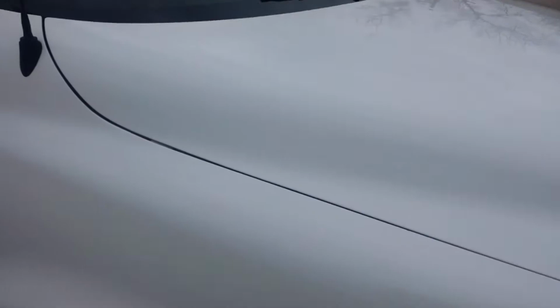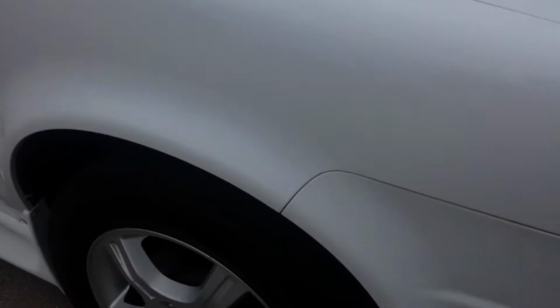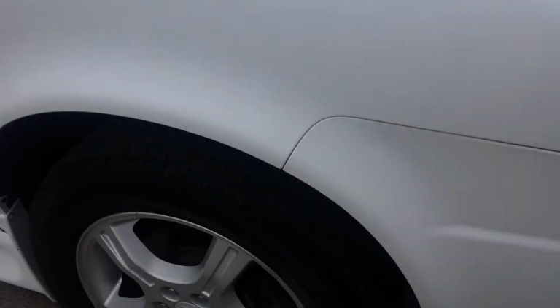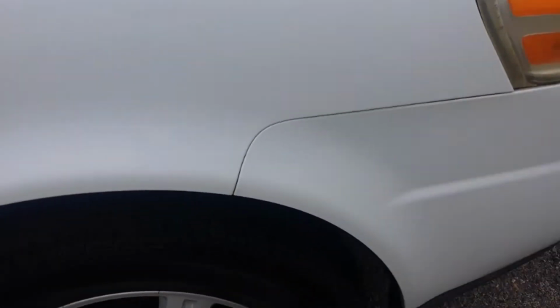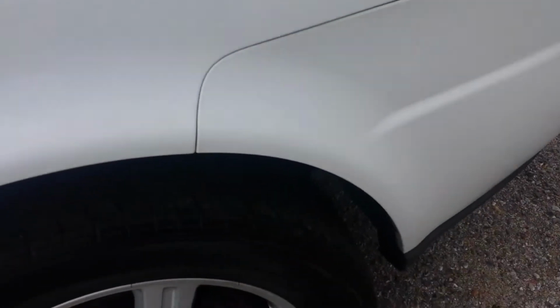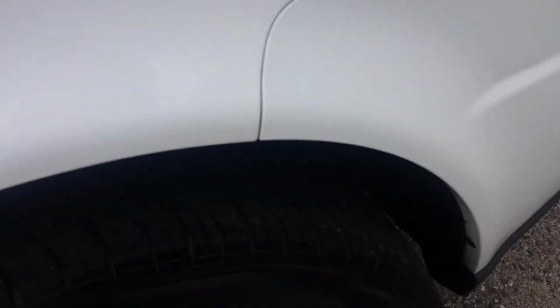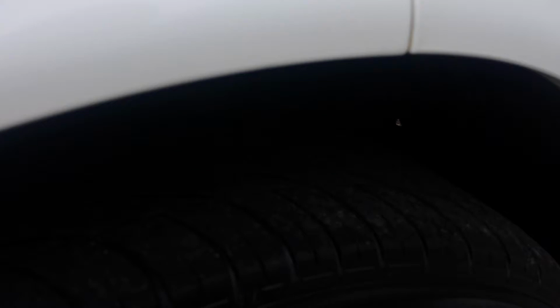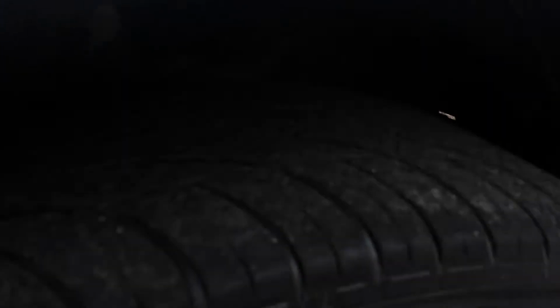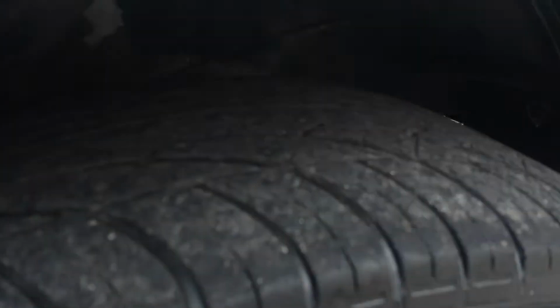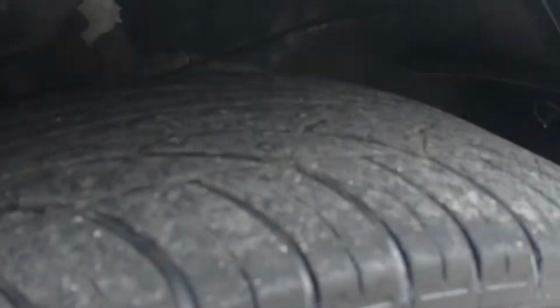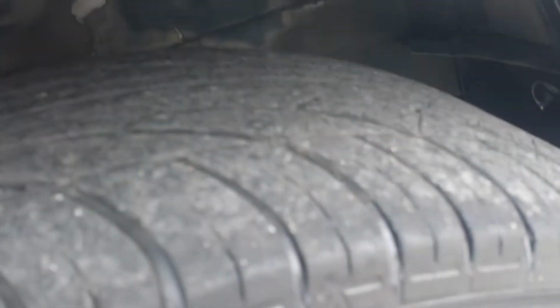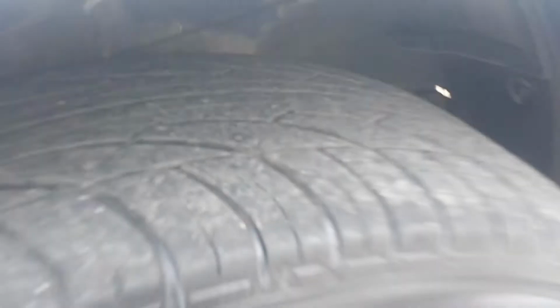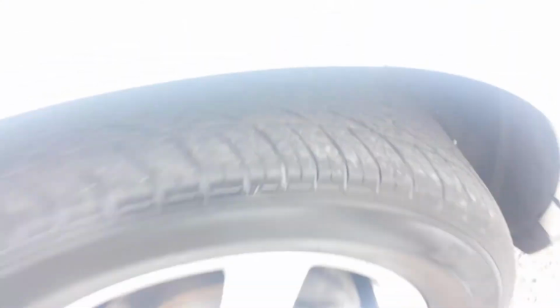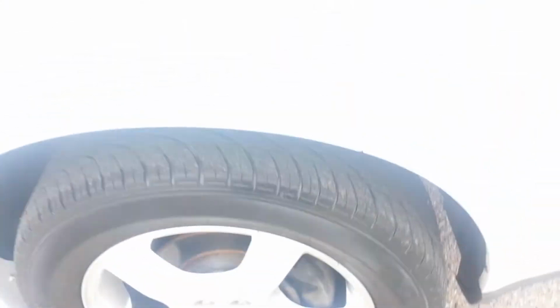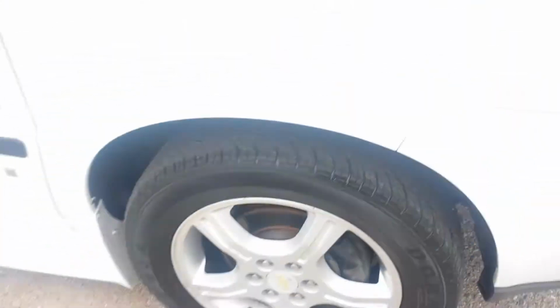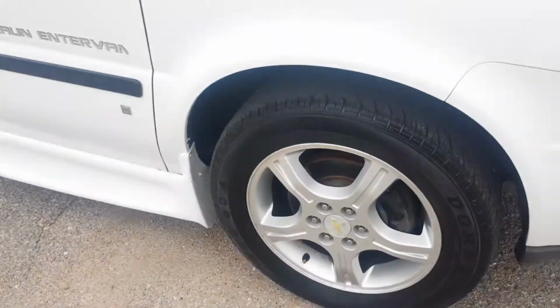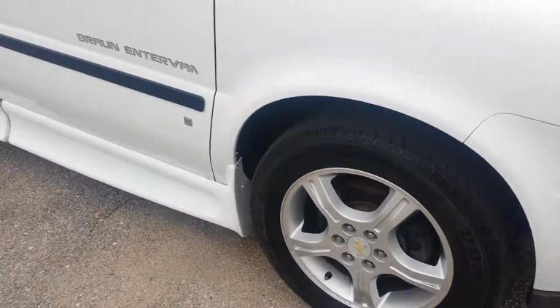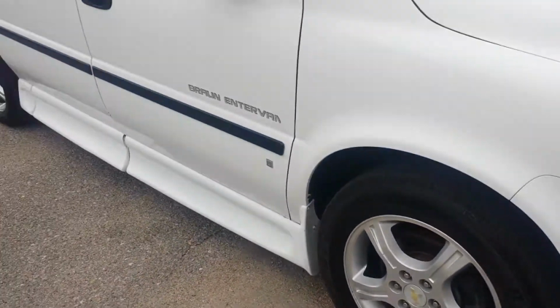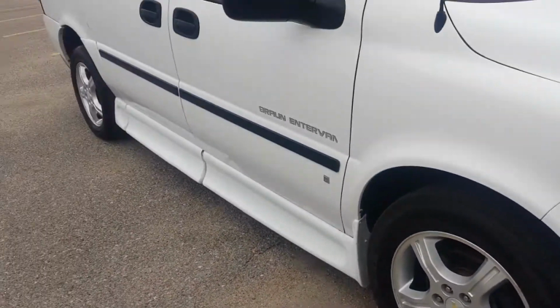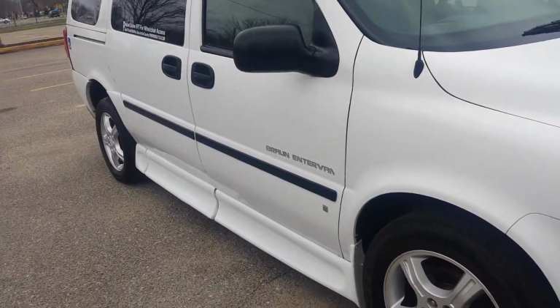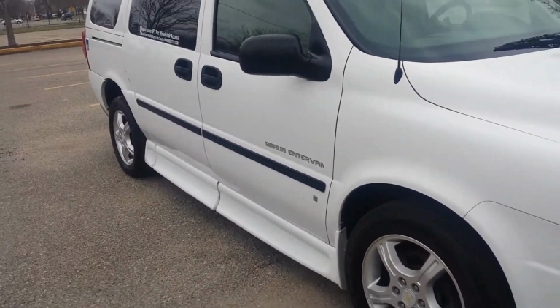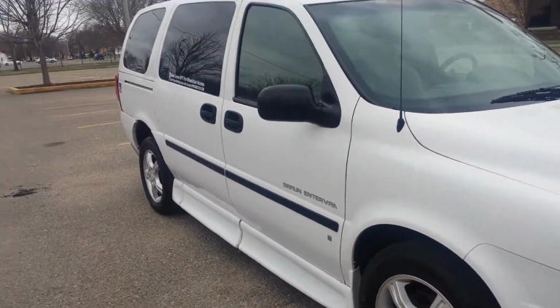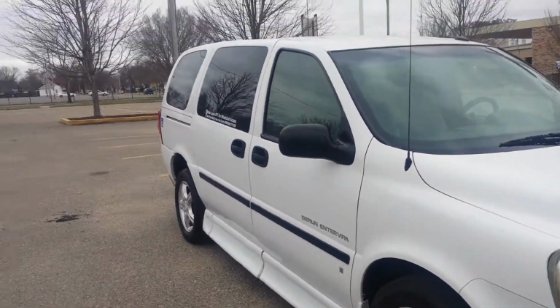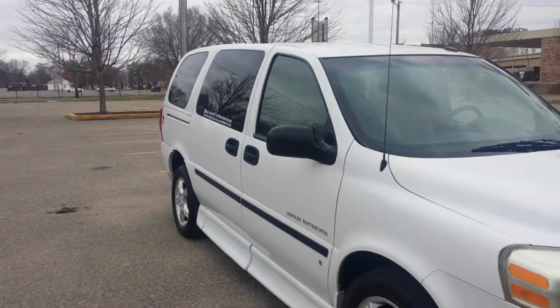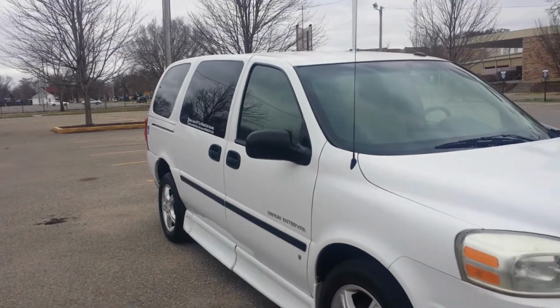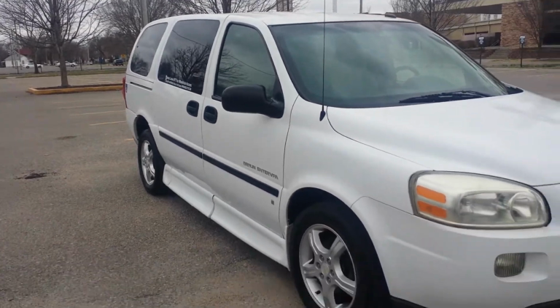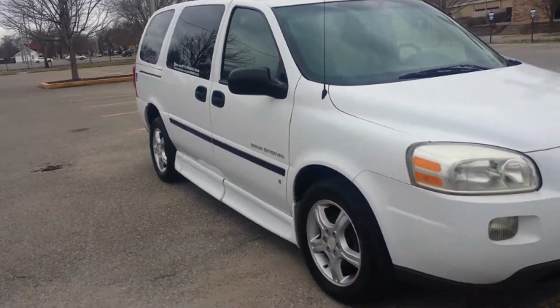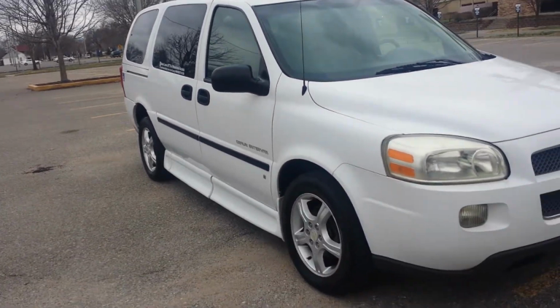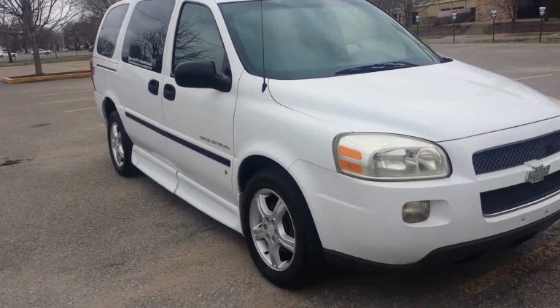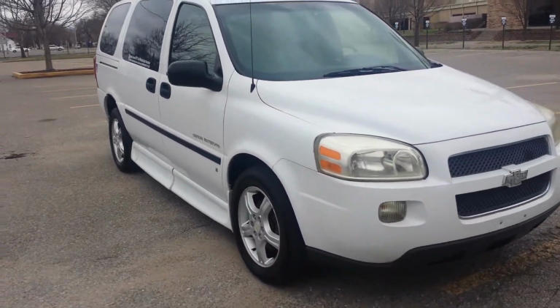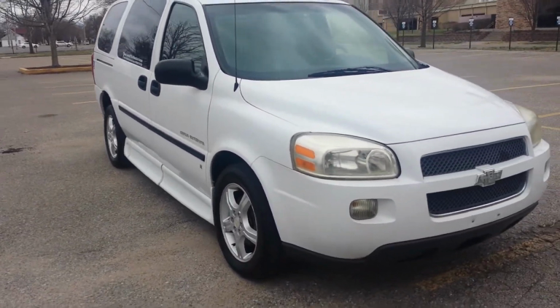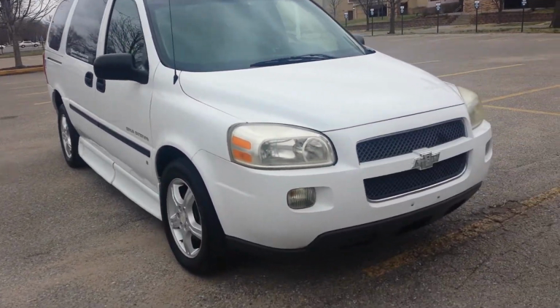The tires on this van are fair — there are no wires hanging out of them, but they have a little bit of life left on them. It's something that's going to need to be addressed sometime by the new owners.